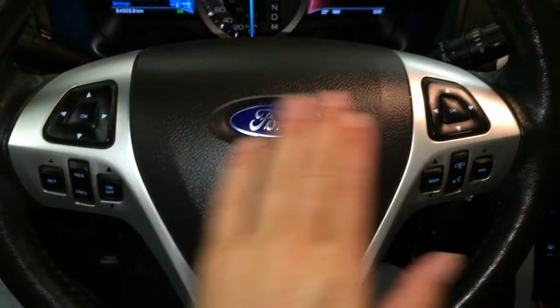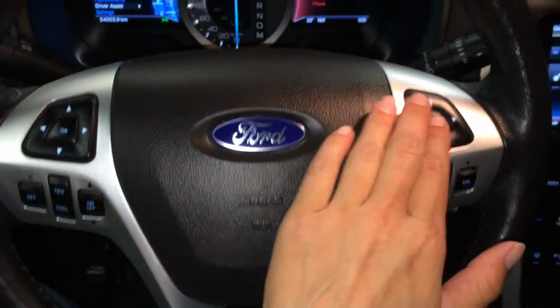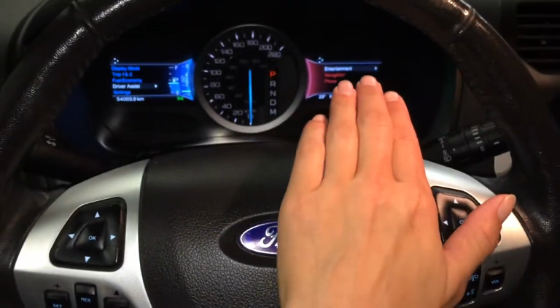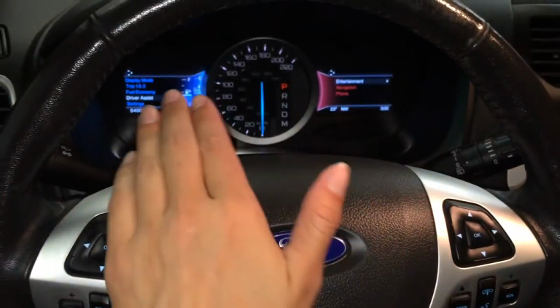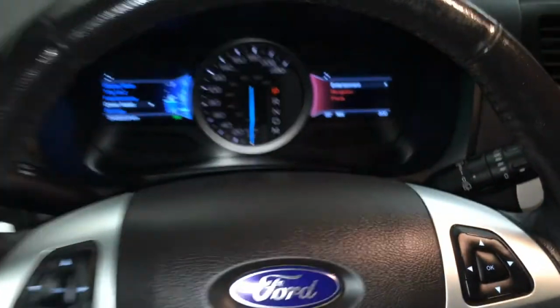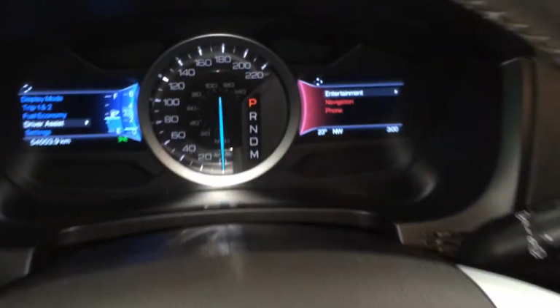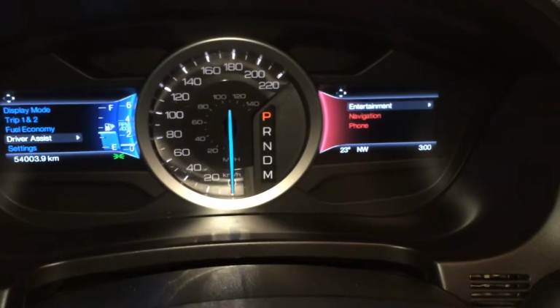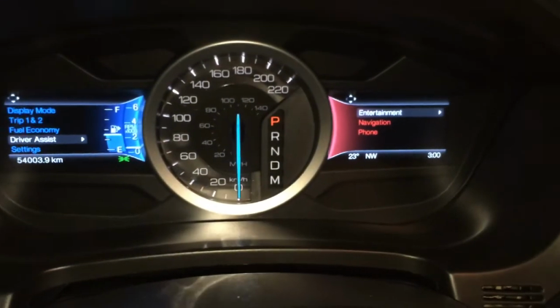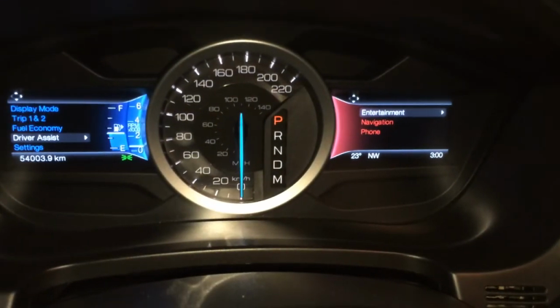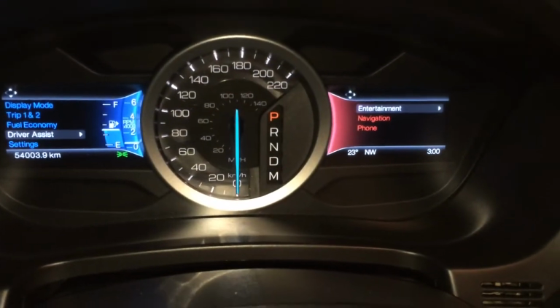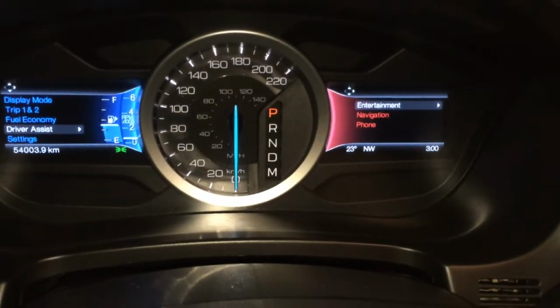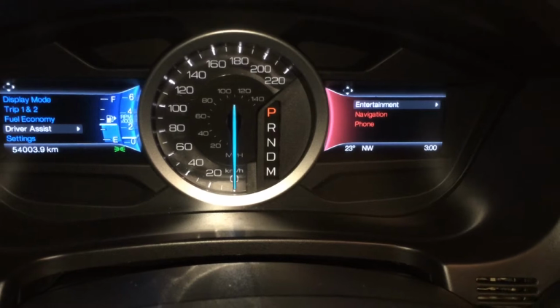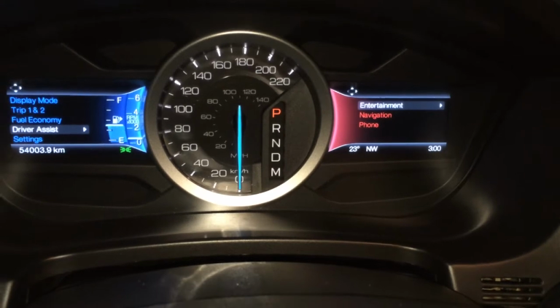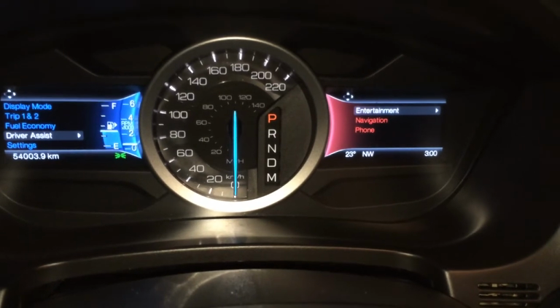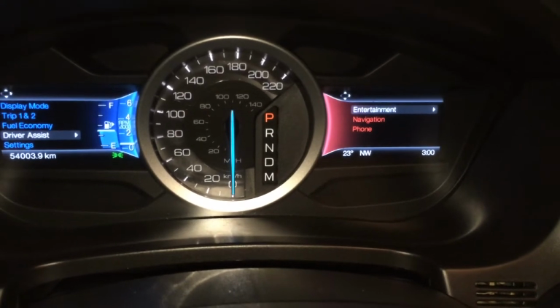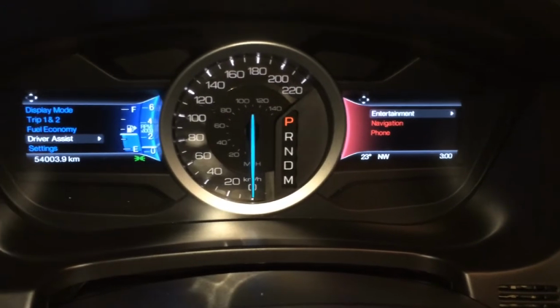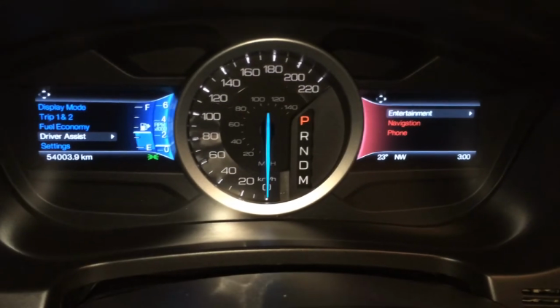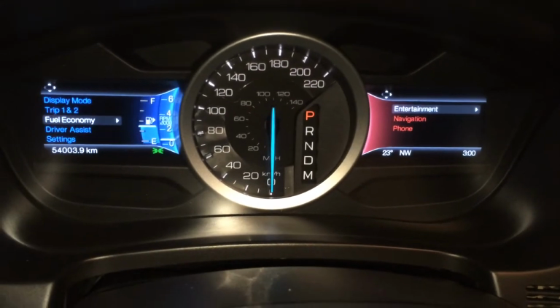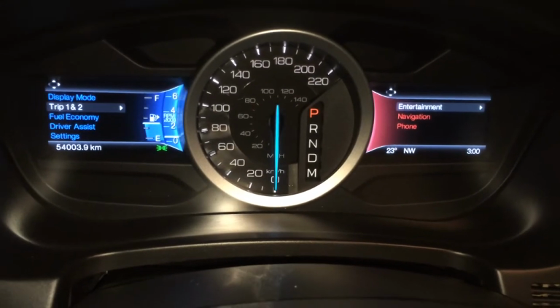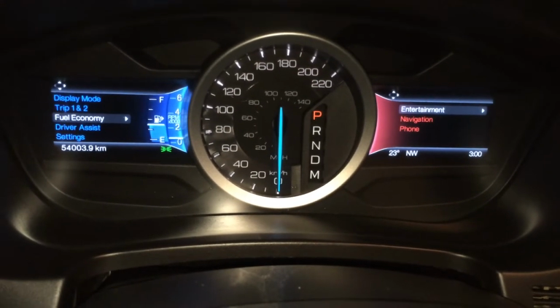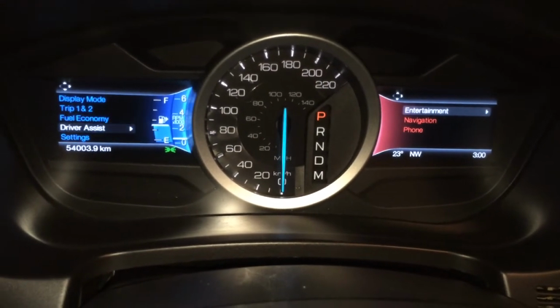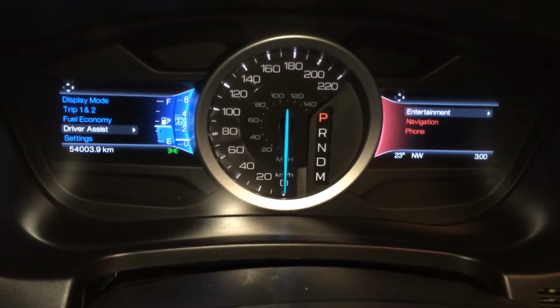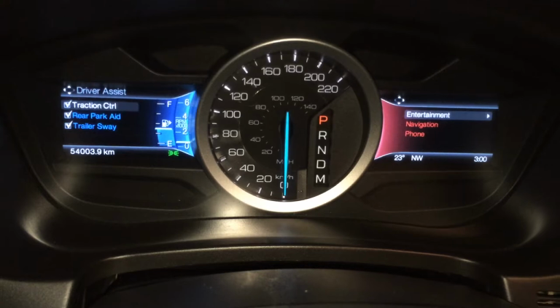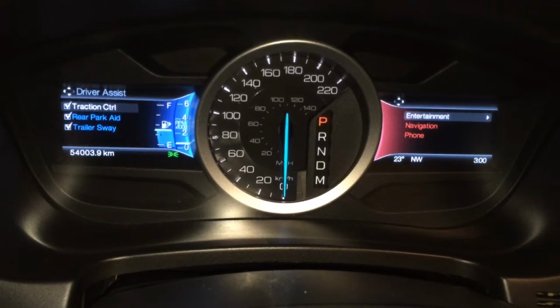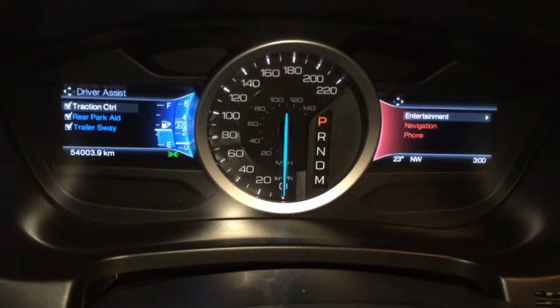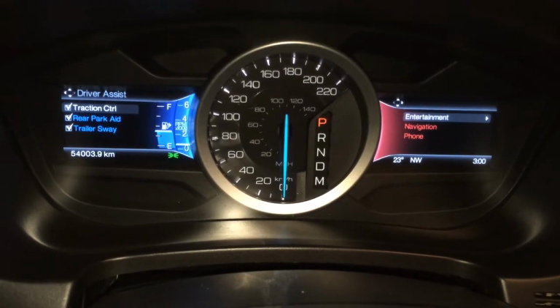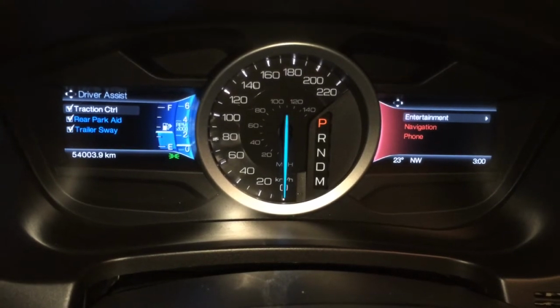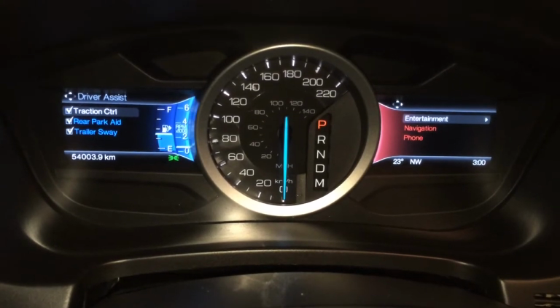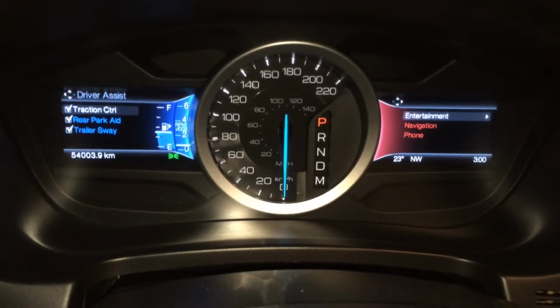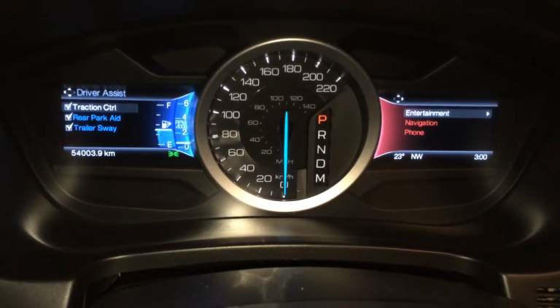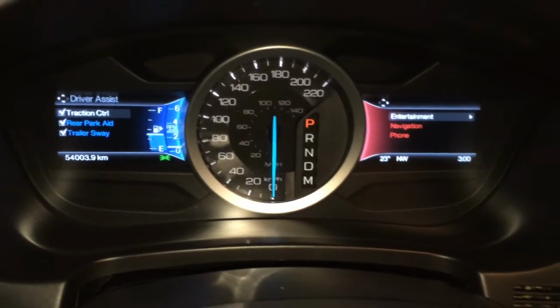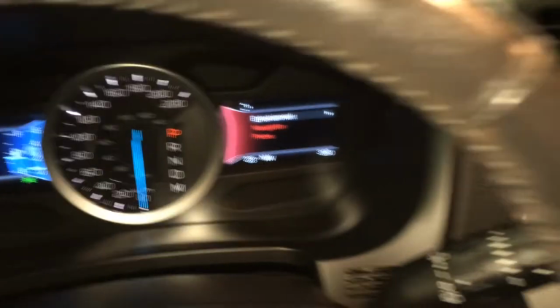These buttons control information on the dash. On the right-hand side you can do entertainment, nav, and phone. You have your time, compass, and outside temperature gauge. From here you can check your fuel economy and driver assist — you have your trailer sway, rear parking aid, and traction control.